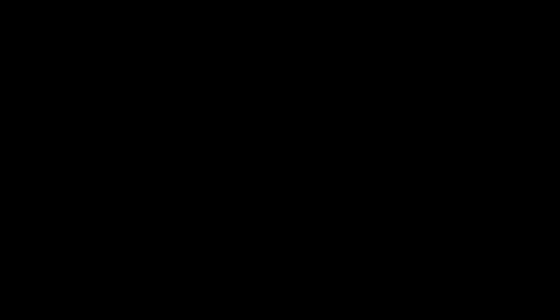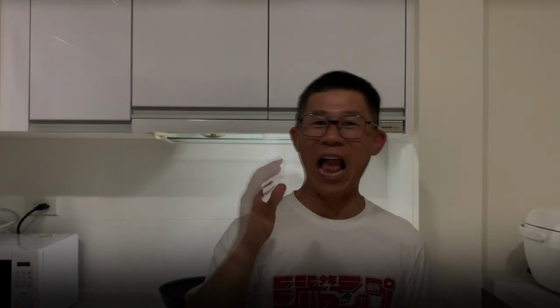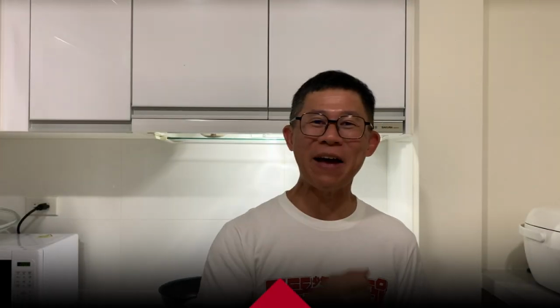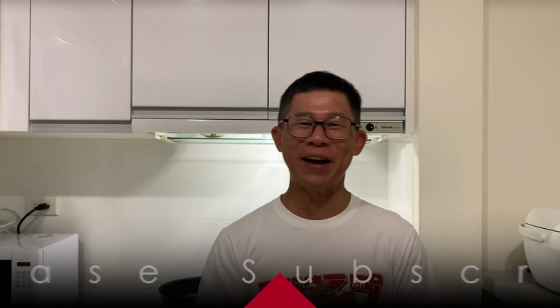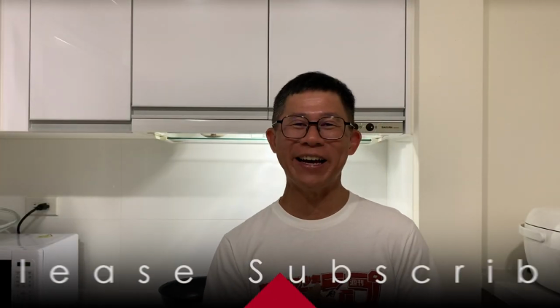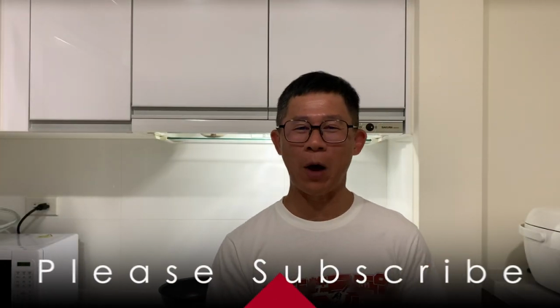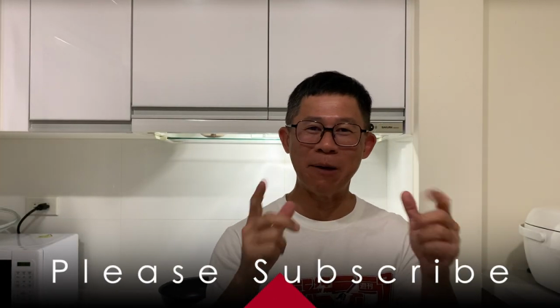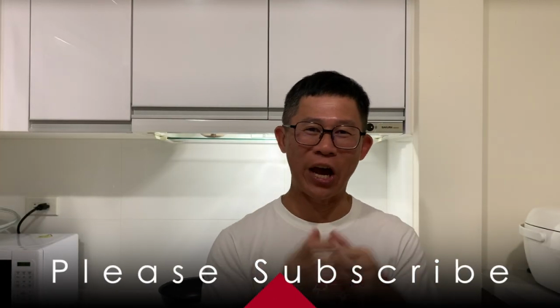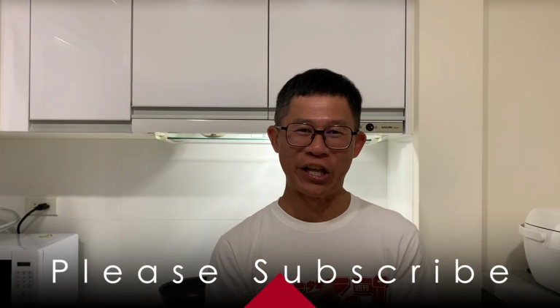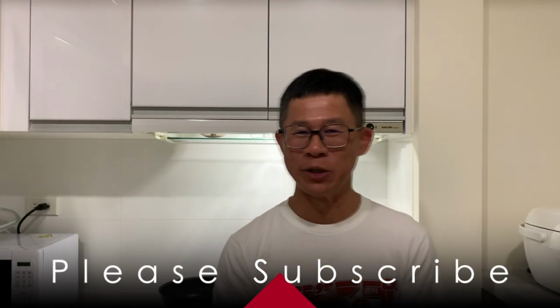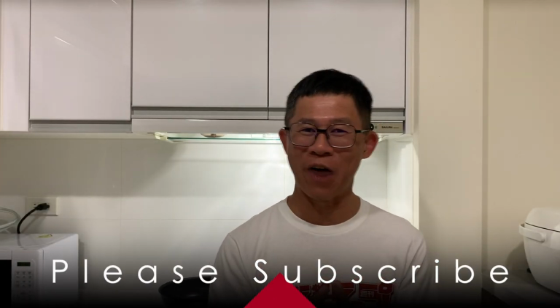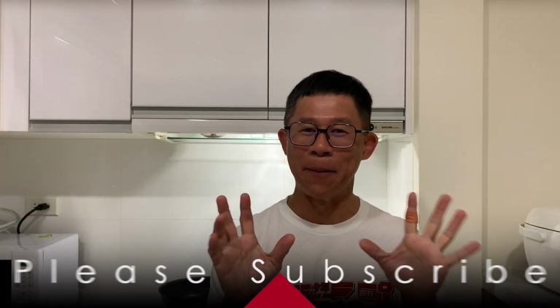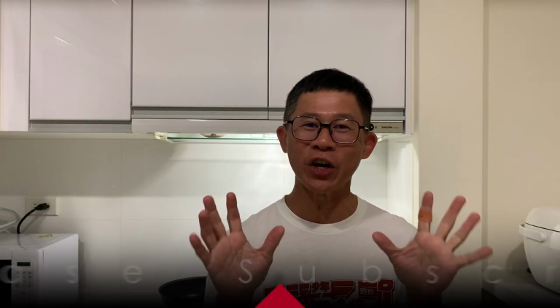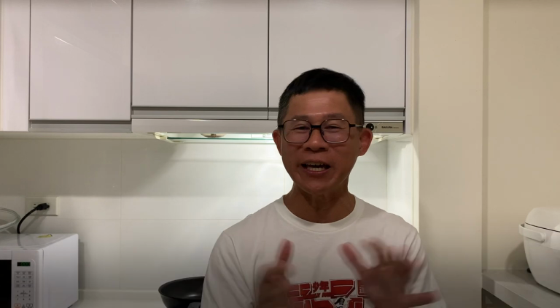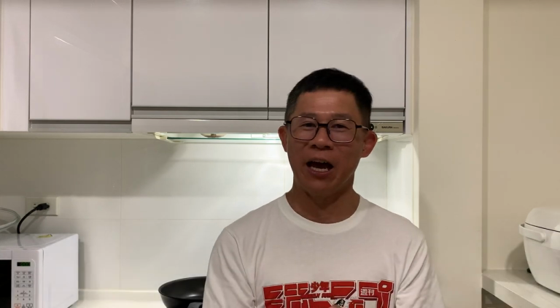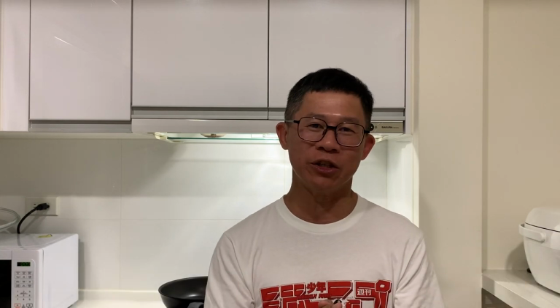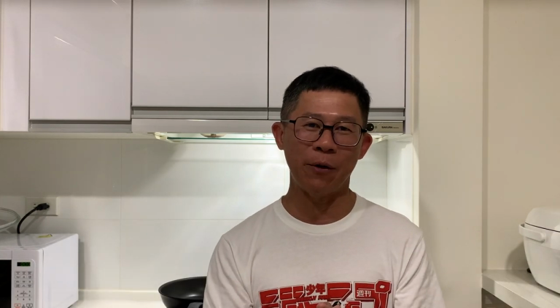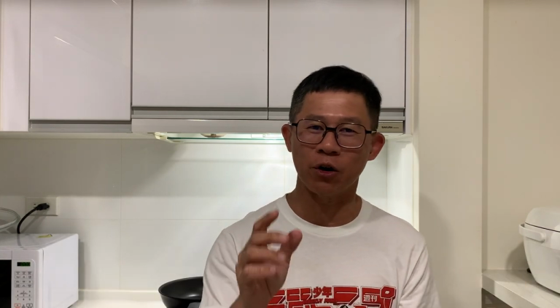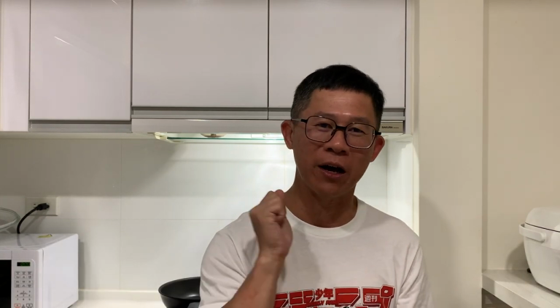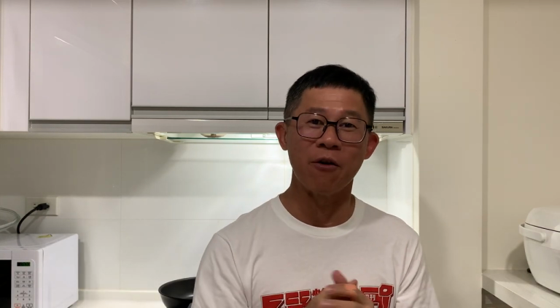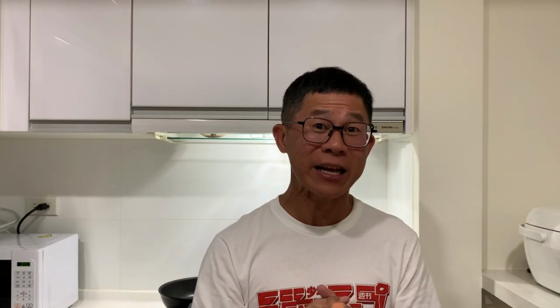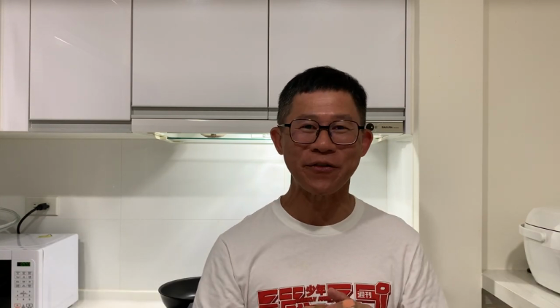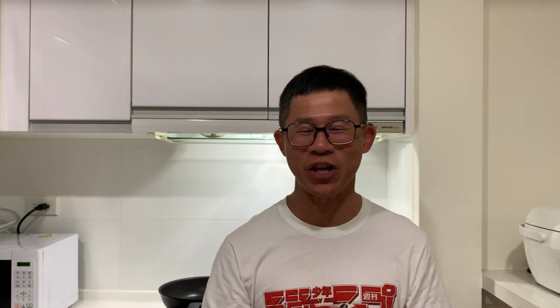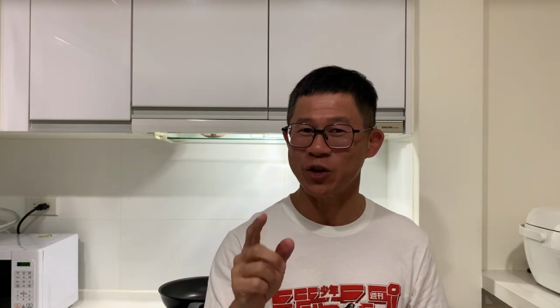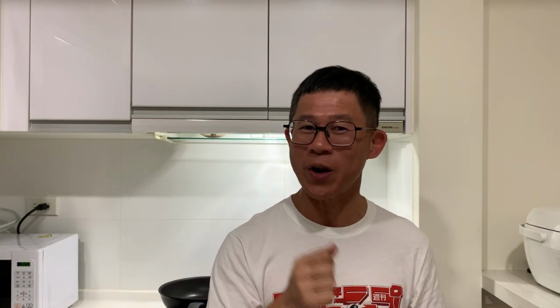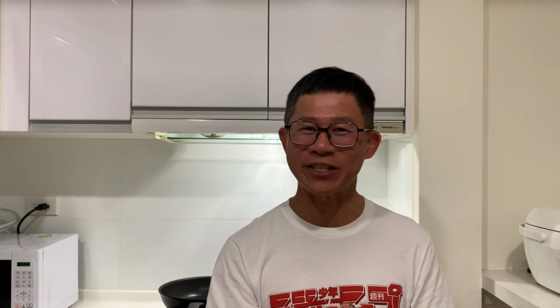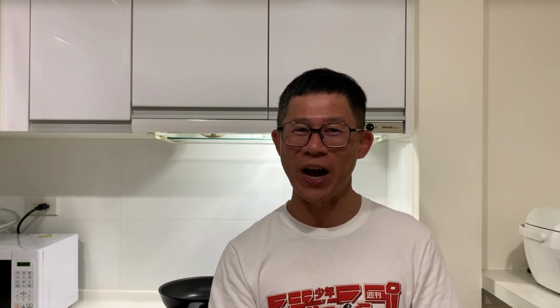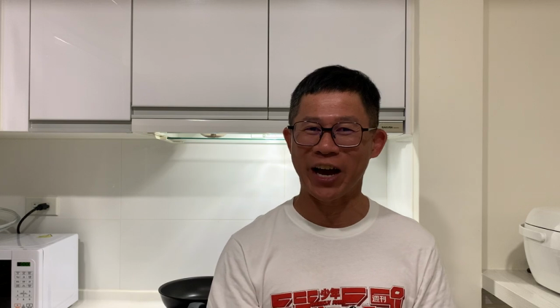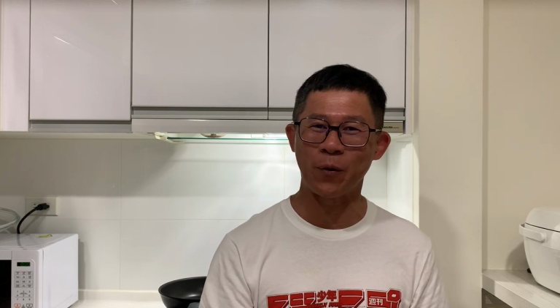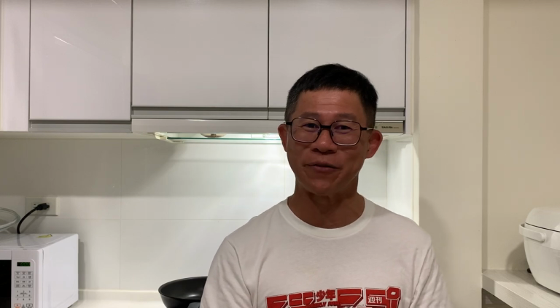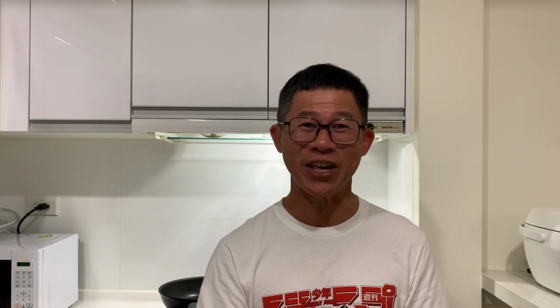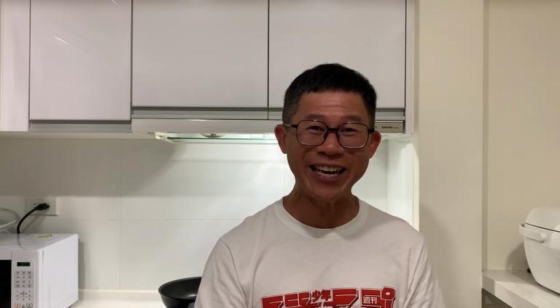Hello everyone! Welcome to another episode of Happy Cooking. Today we're going to cook a rather expensive fish, so let's go and check out what the fish is.